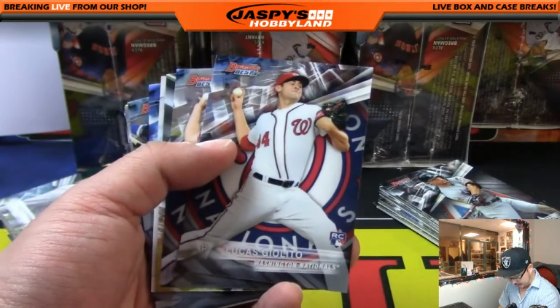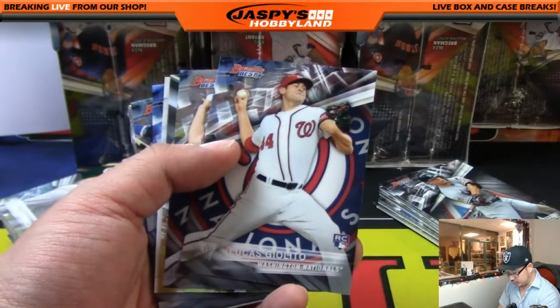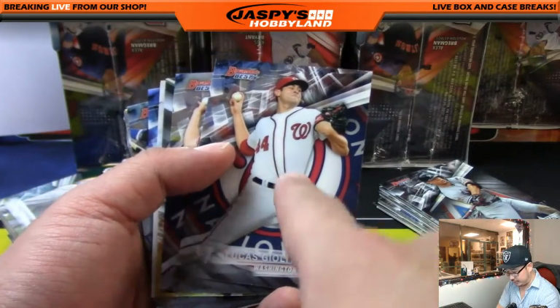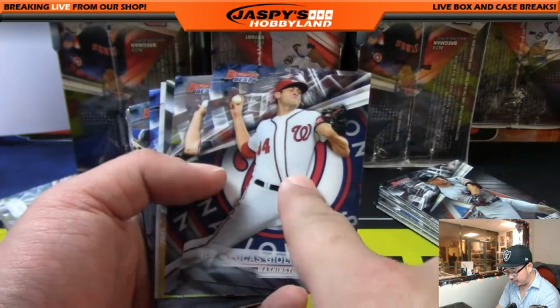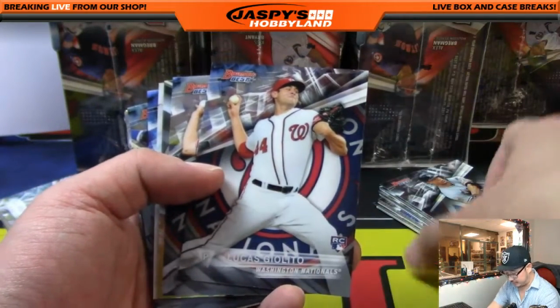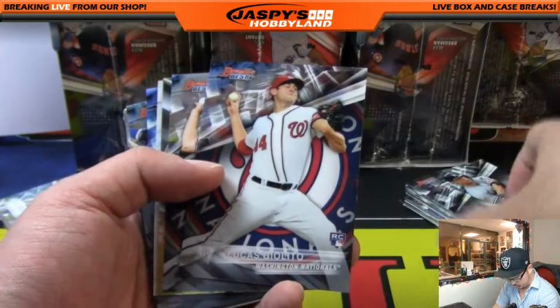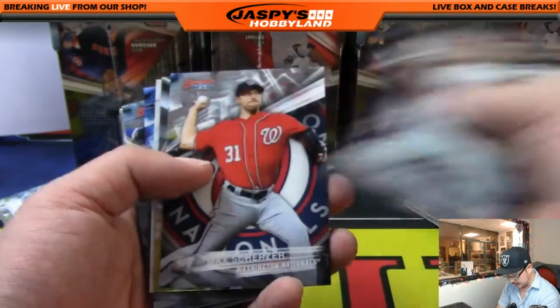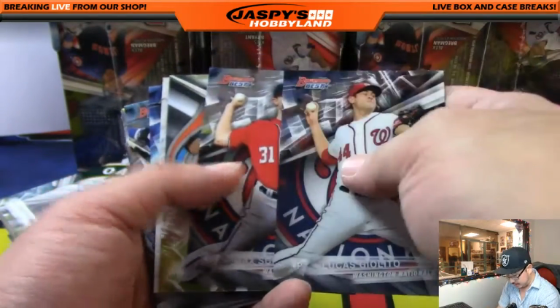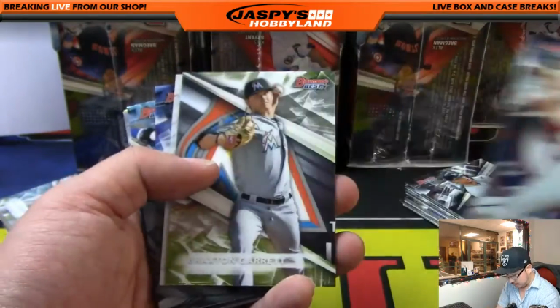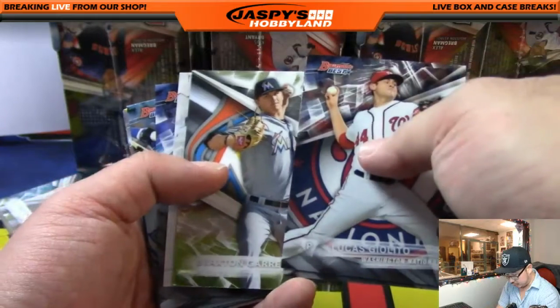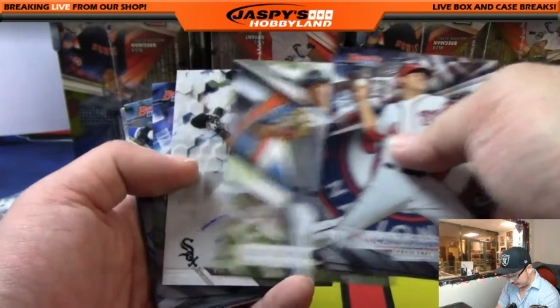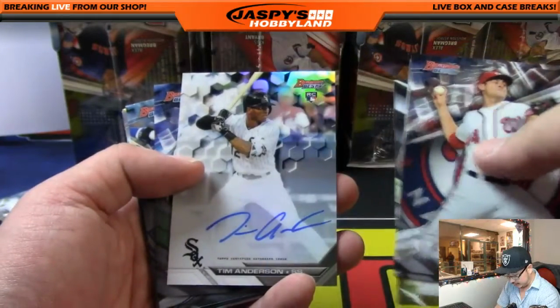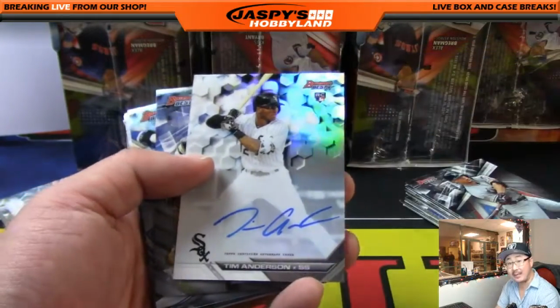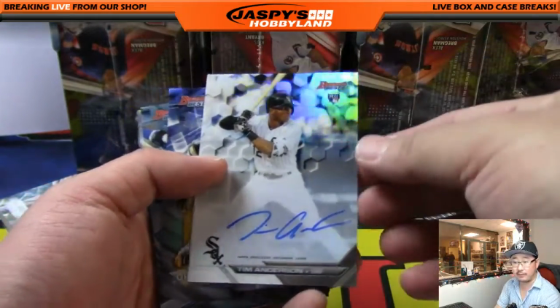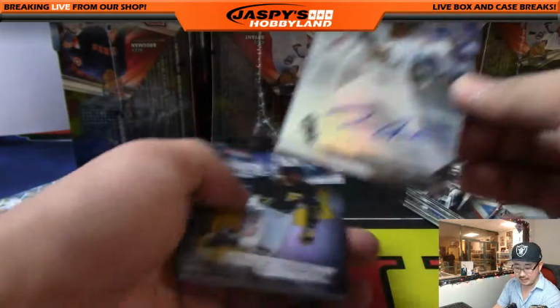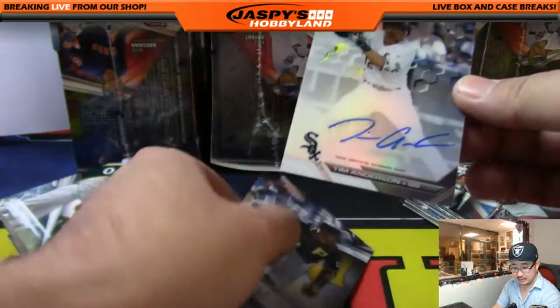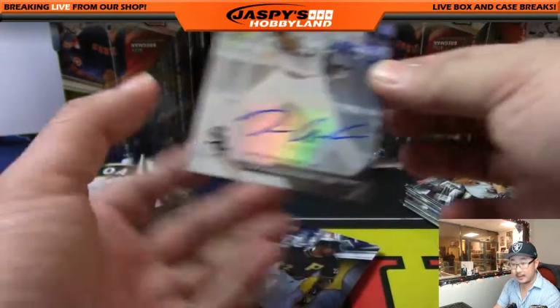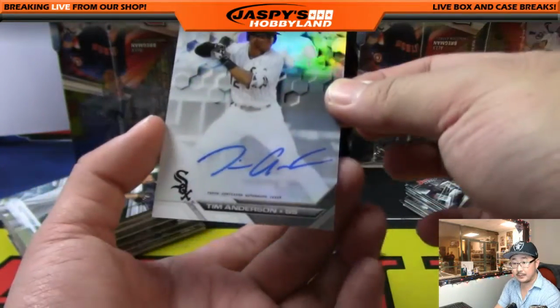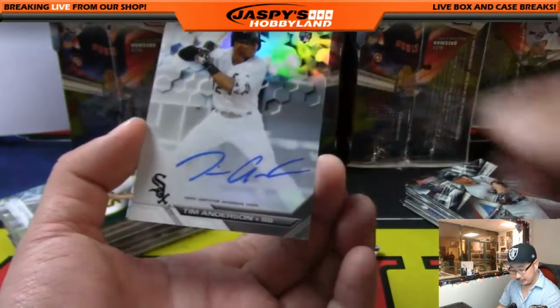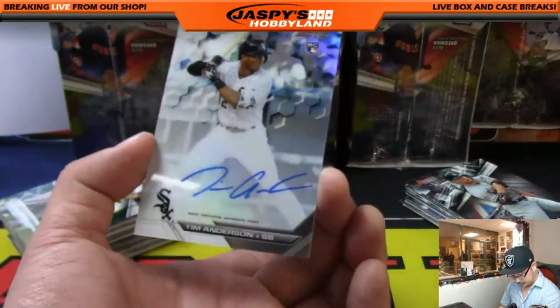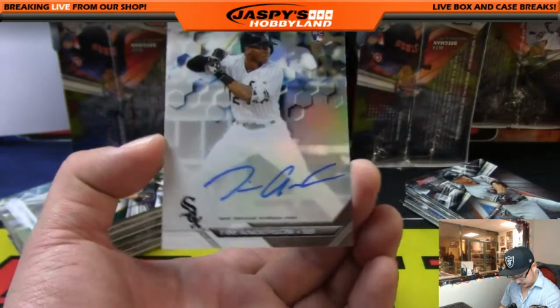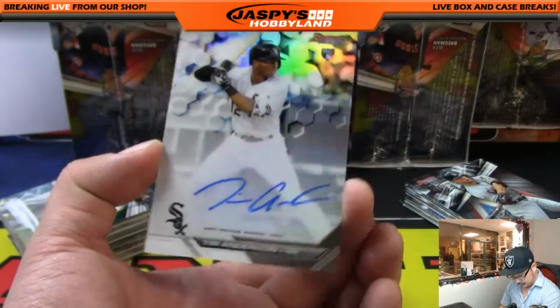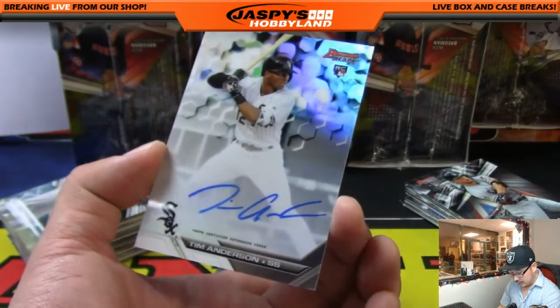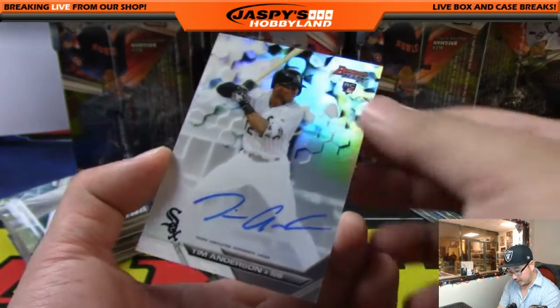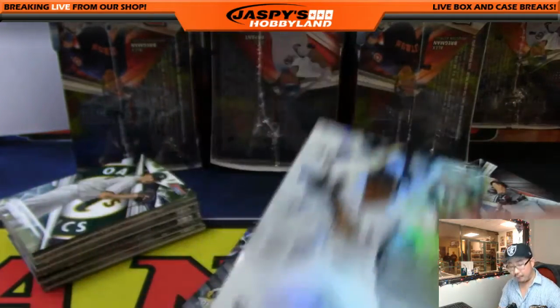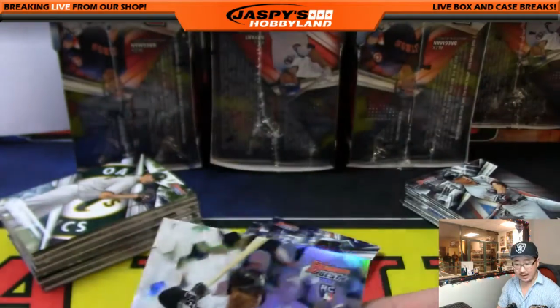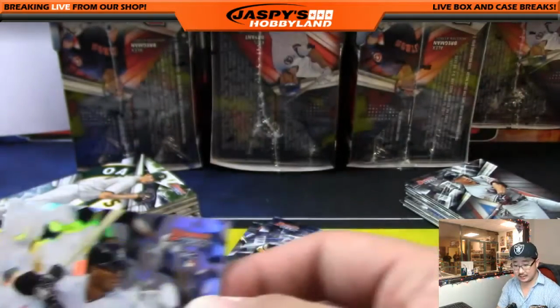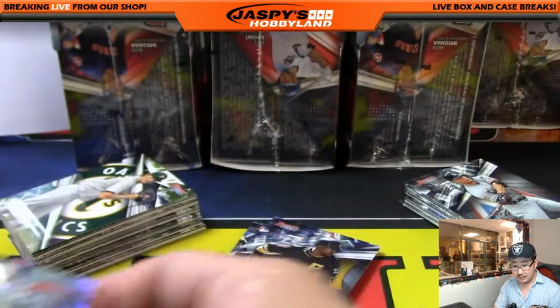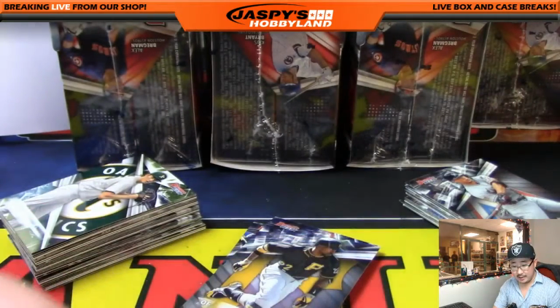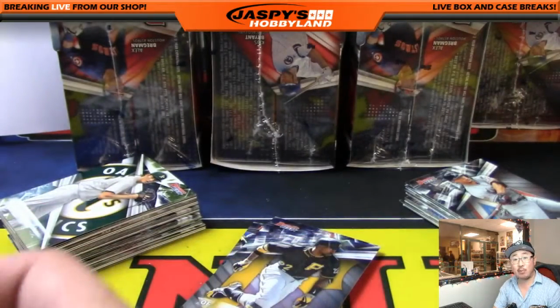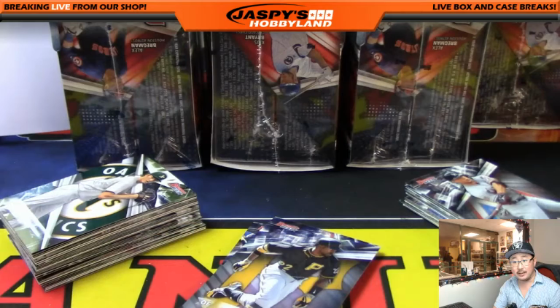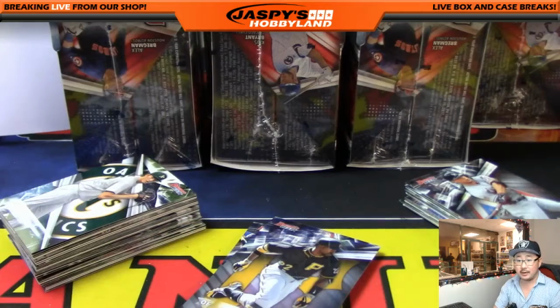Lucas Giolito — this will go to the Nationals, even though he's on the White Sox now. And our first autograph is Tim Anderson for the White Sox. Nice autograph — that would be Adam Wilson.